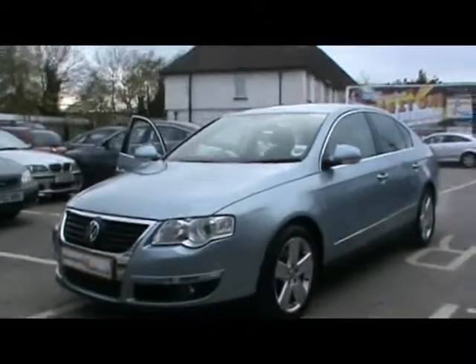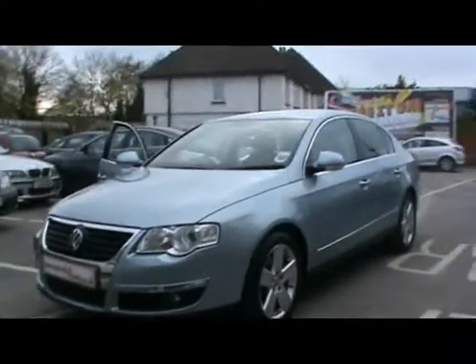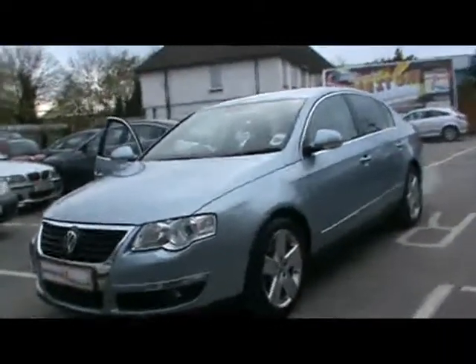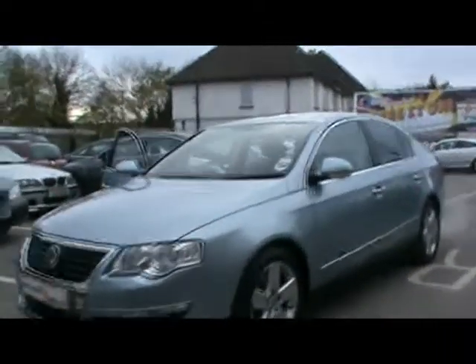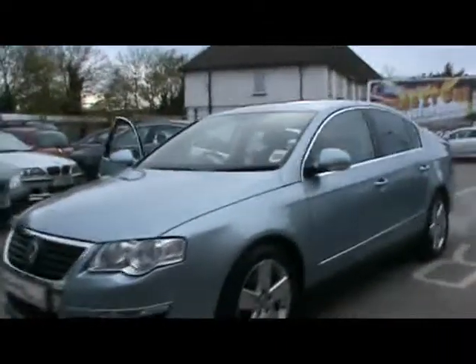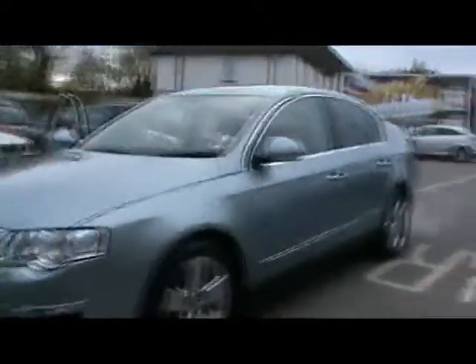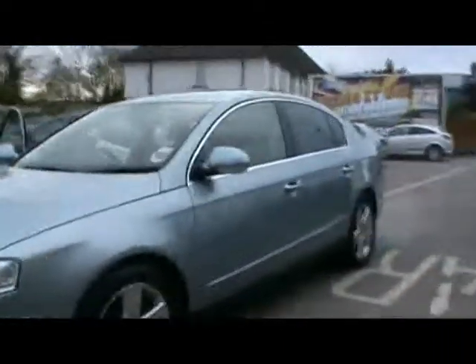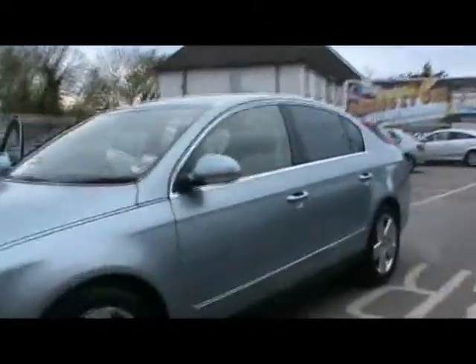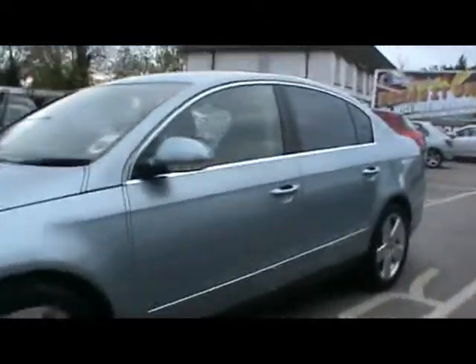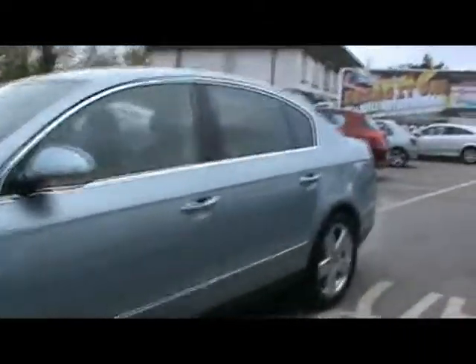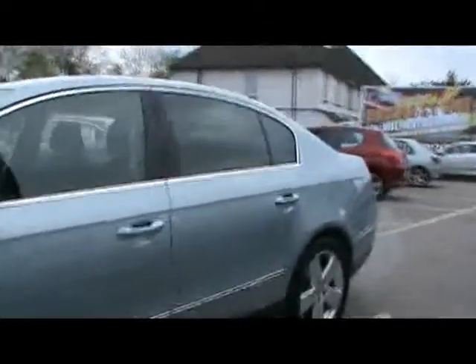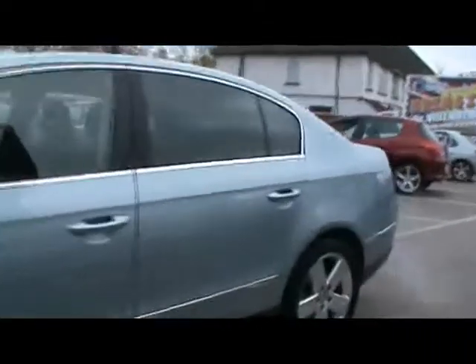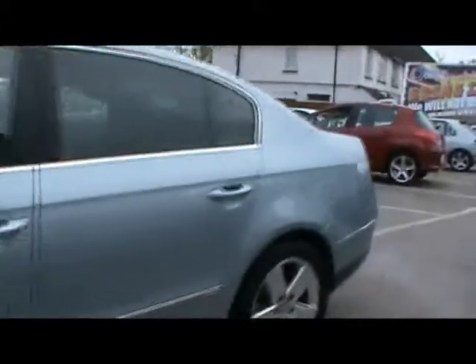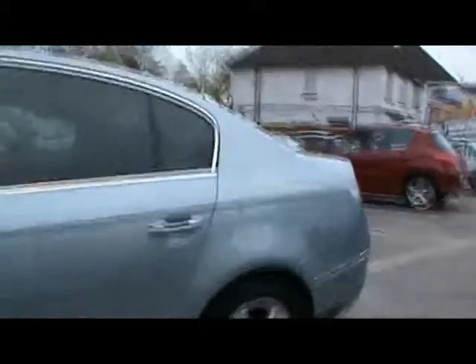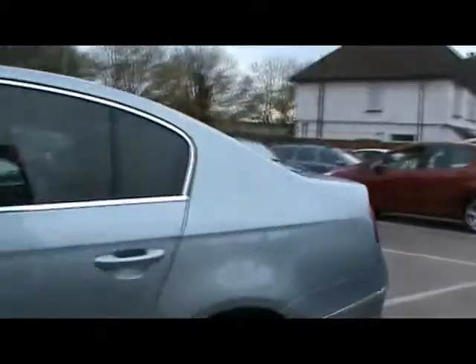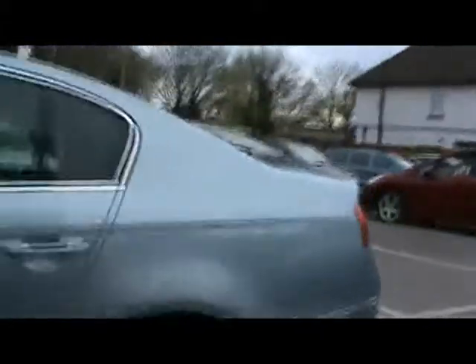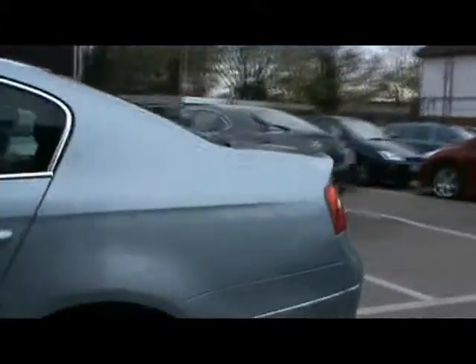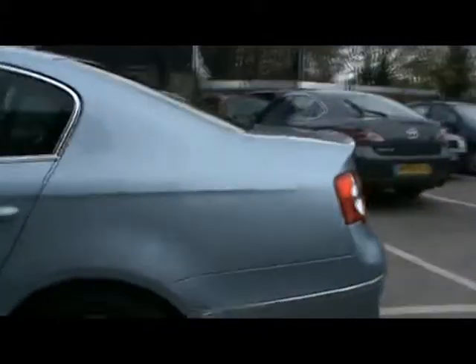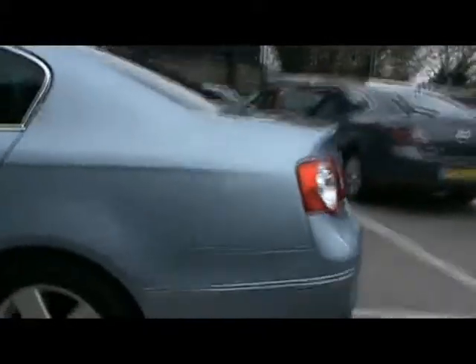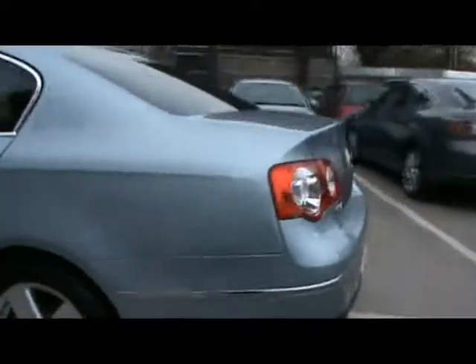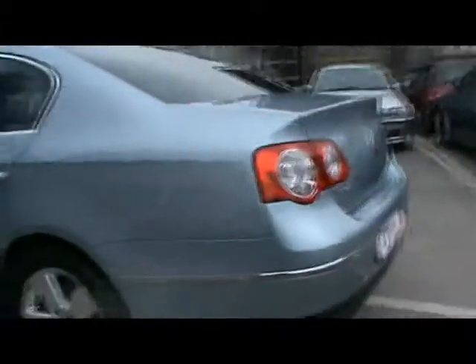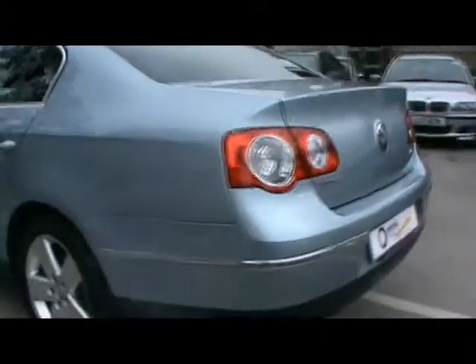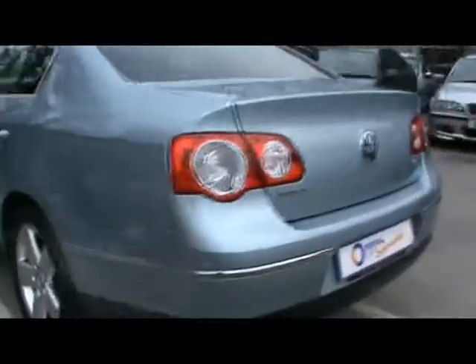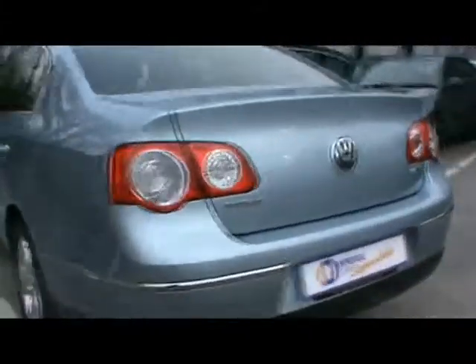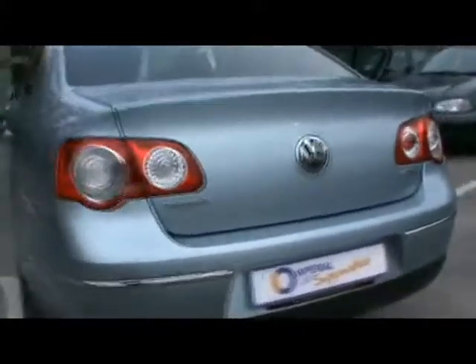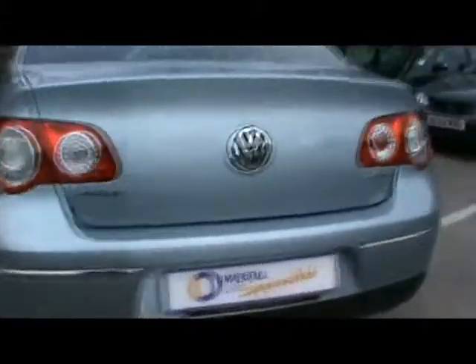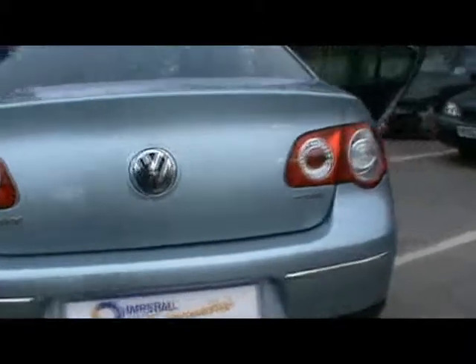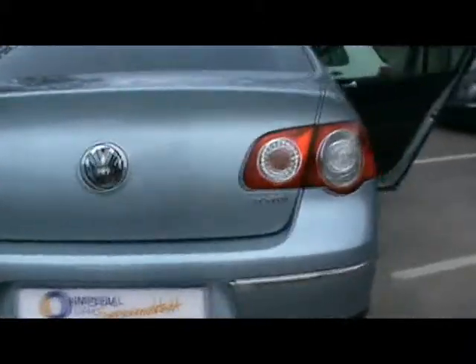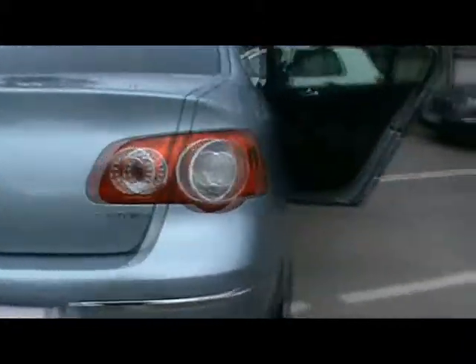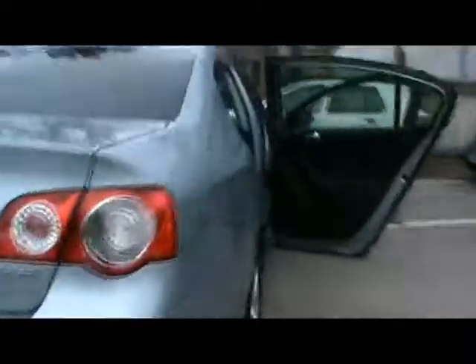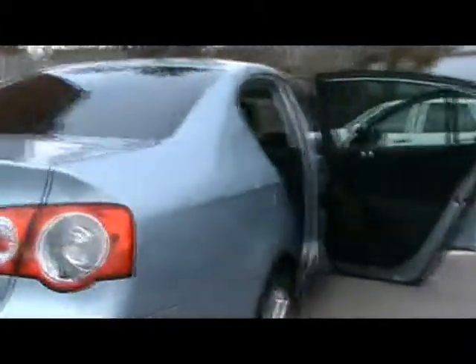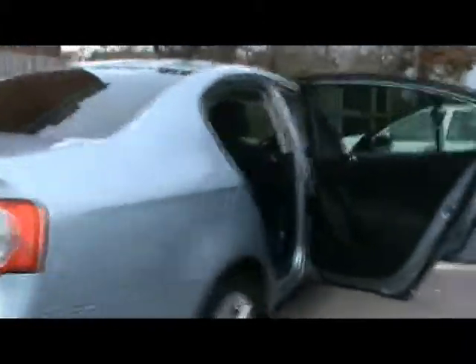Welcome to Imperial Cars. We have a VW Passat Sport 2L TDI 140, a DSG version on a 57 plate. We're going to take you for a quick tour around the car to highlight some features and to give you an idea of the condition as well.